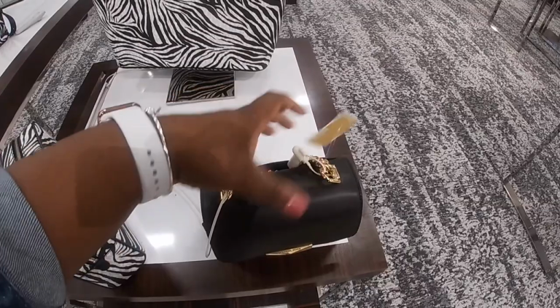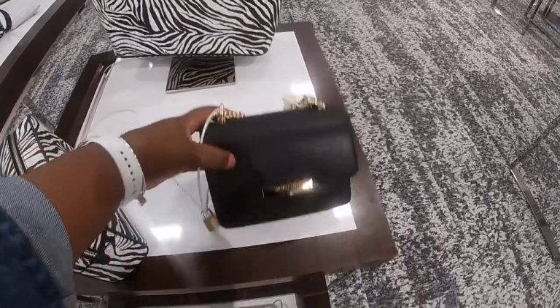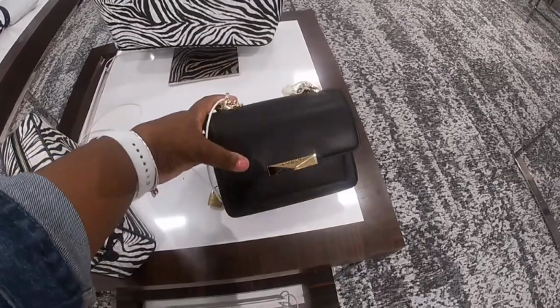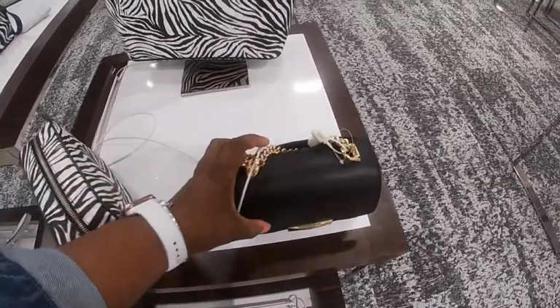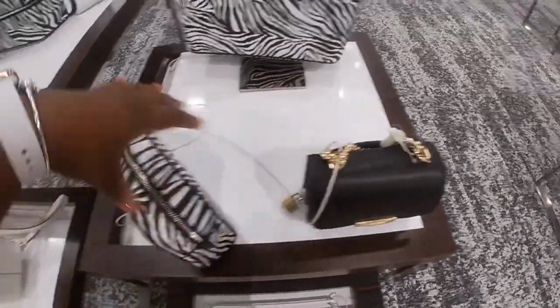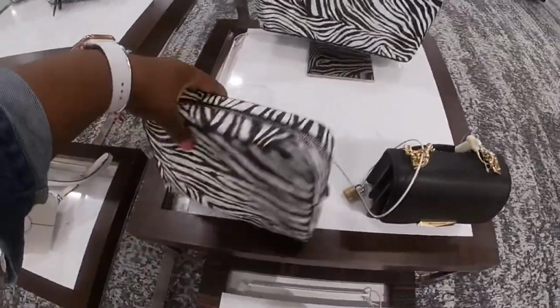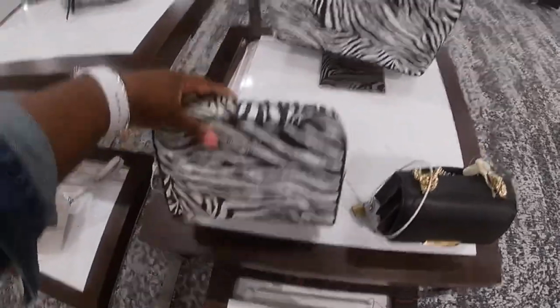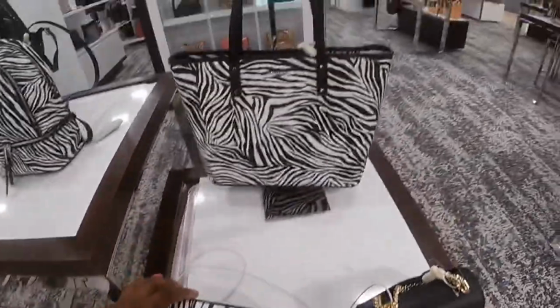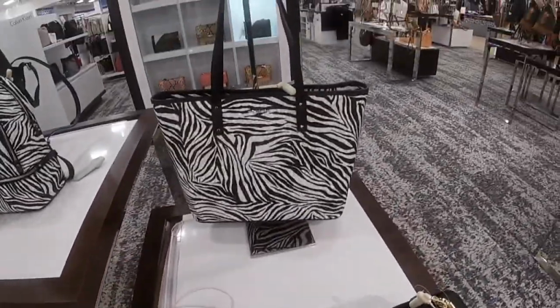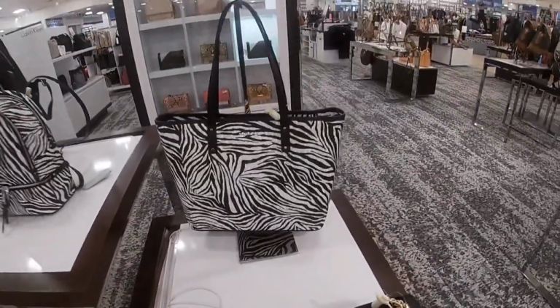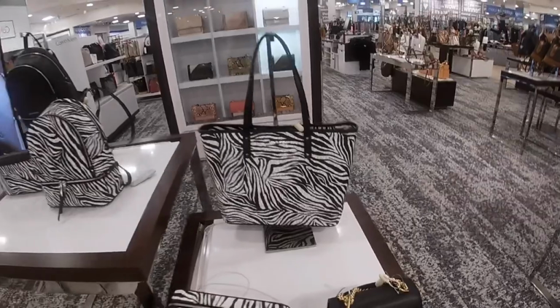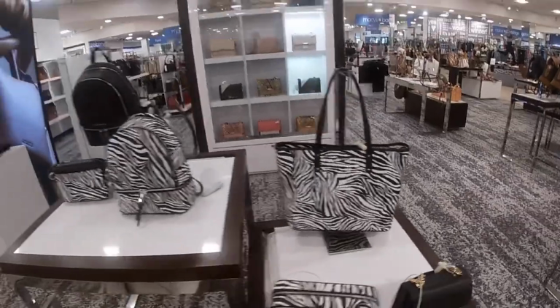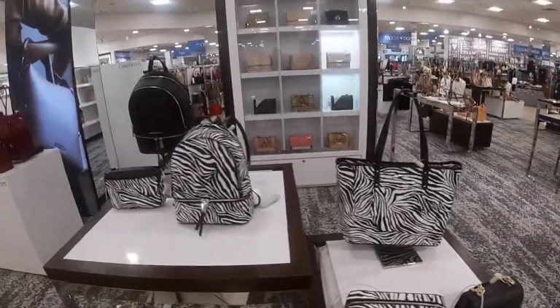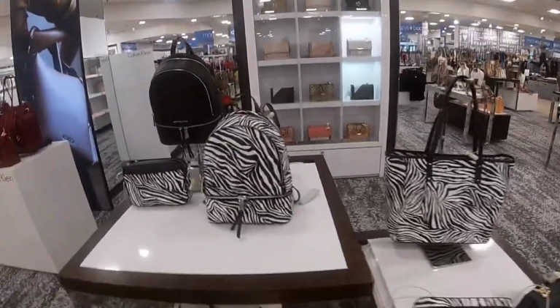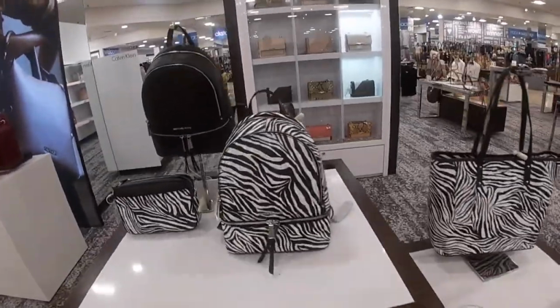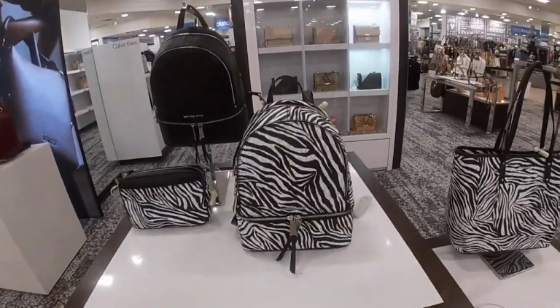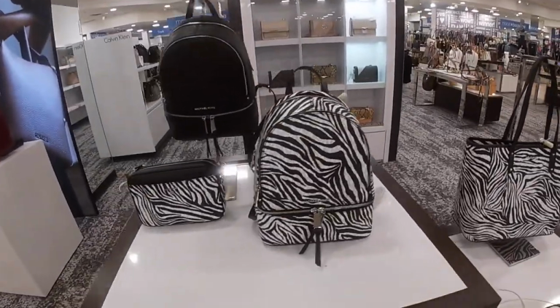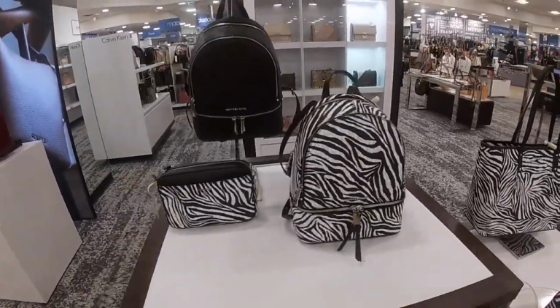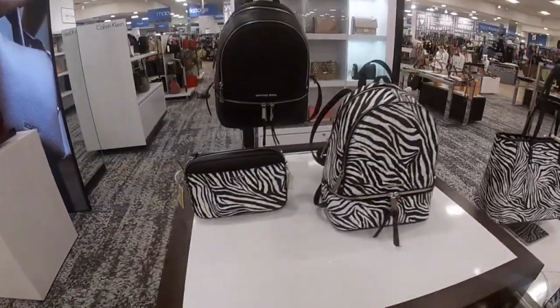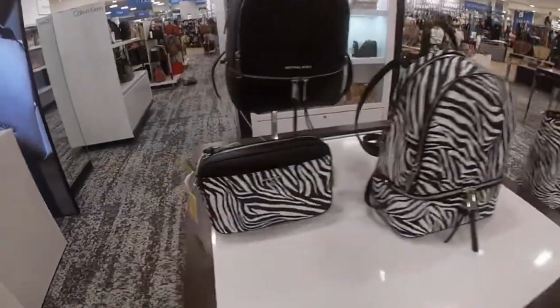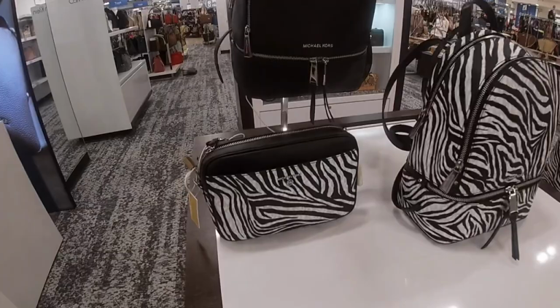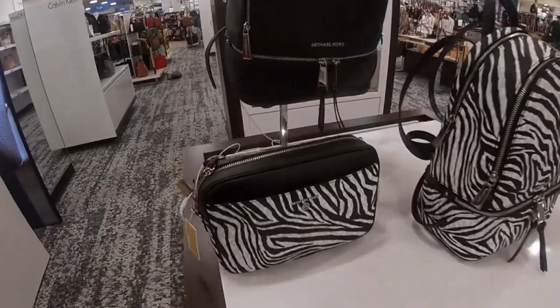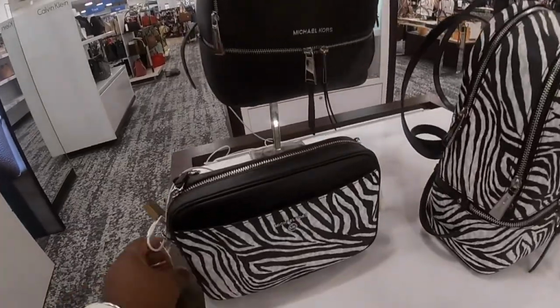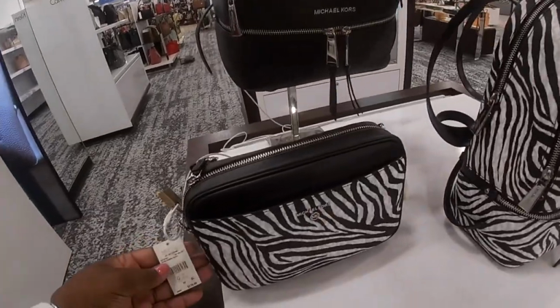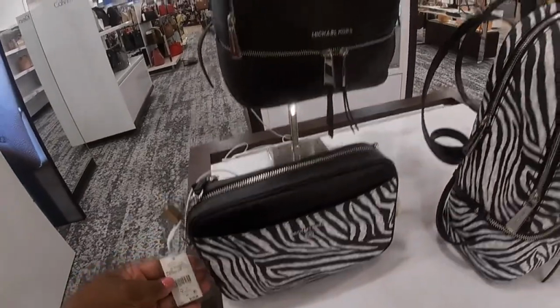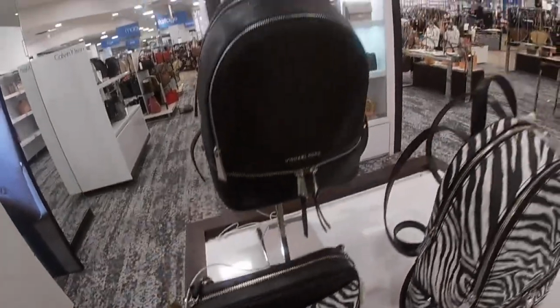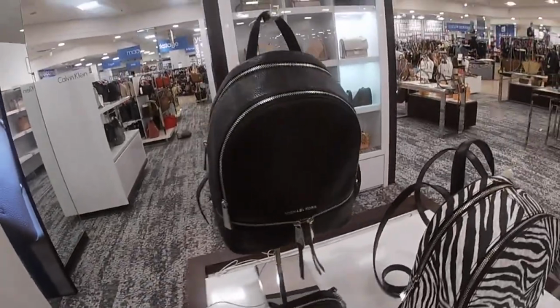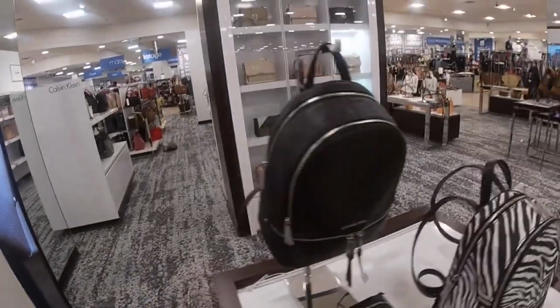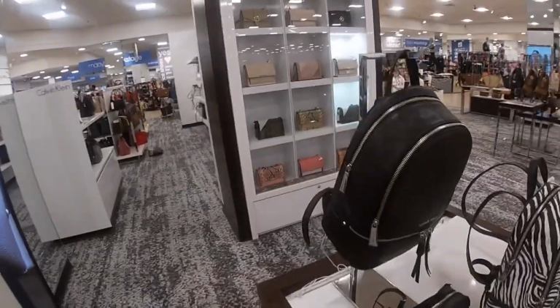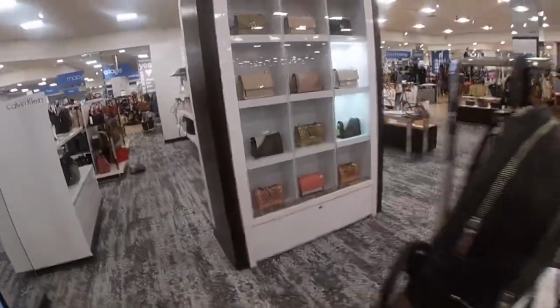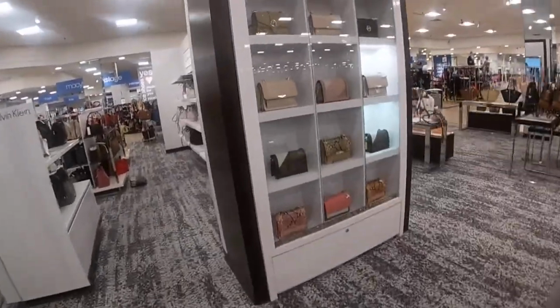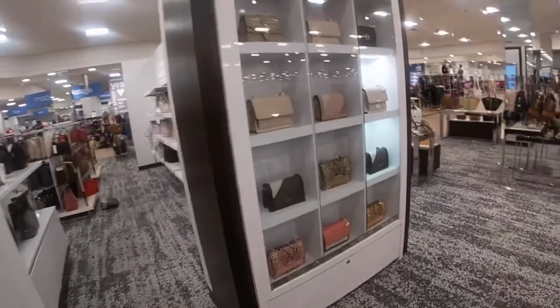$198. They have this one and that one. They have the book bag — $258. $178. They also have all of these over here.